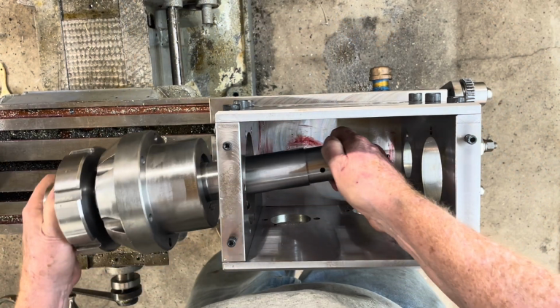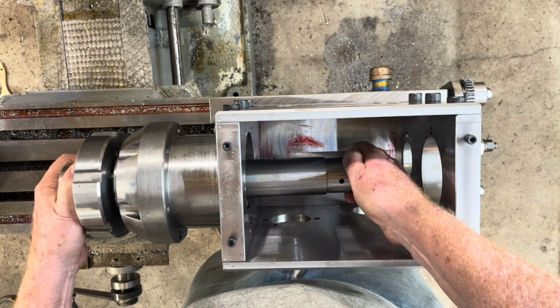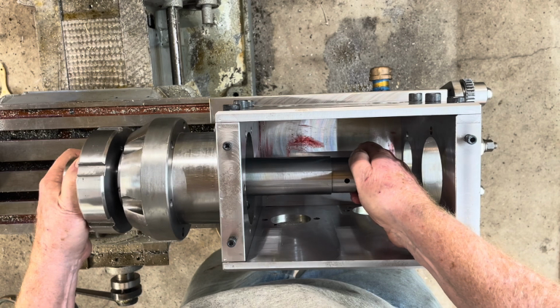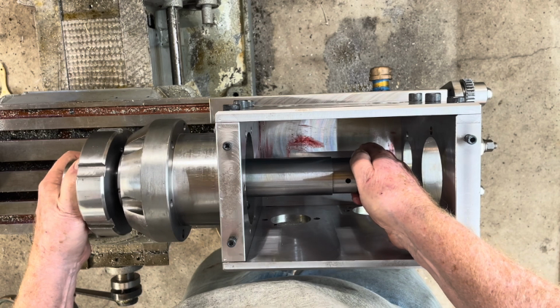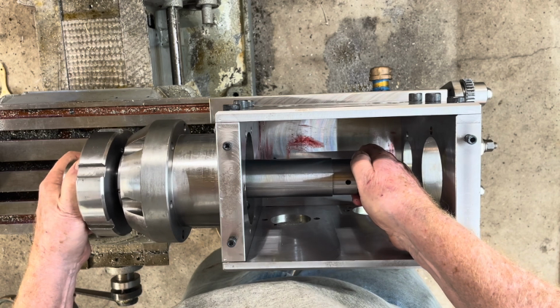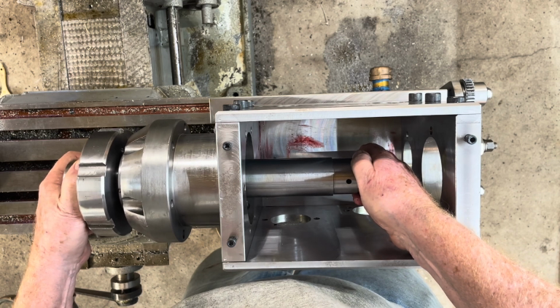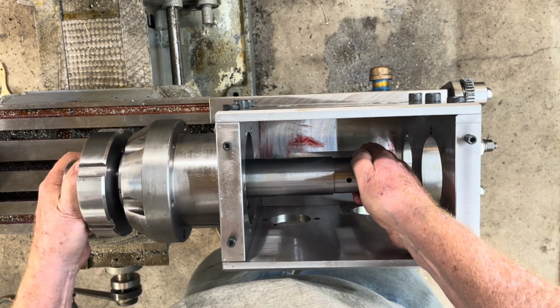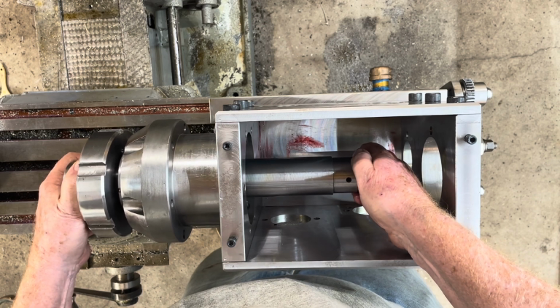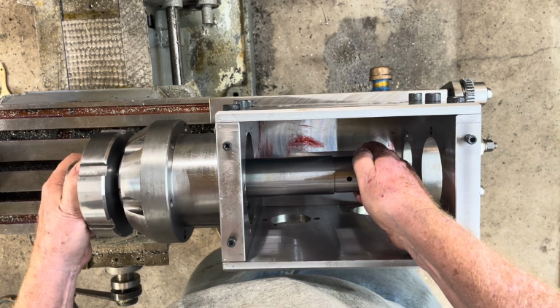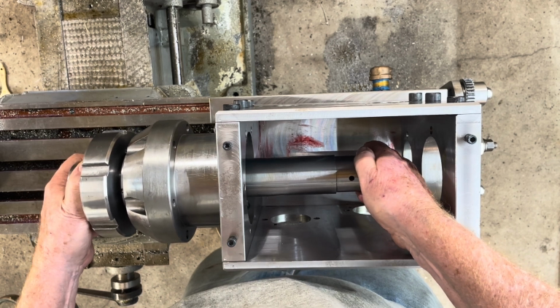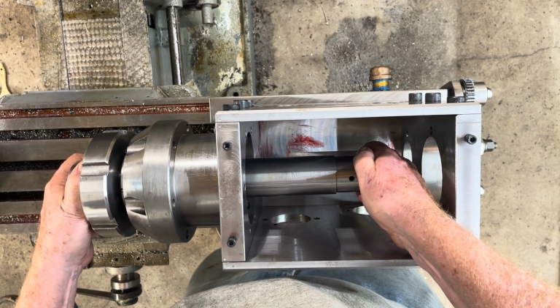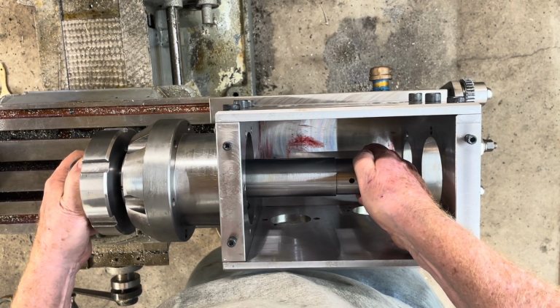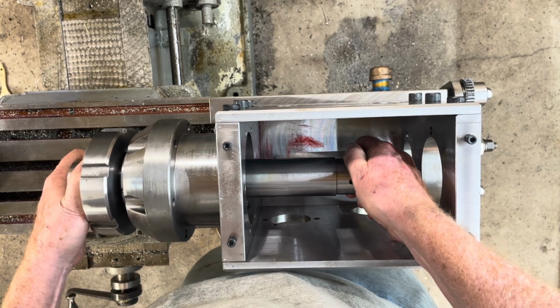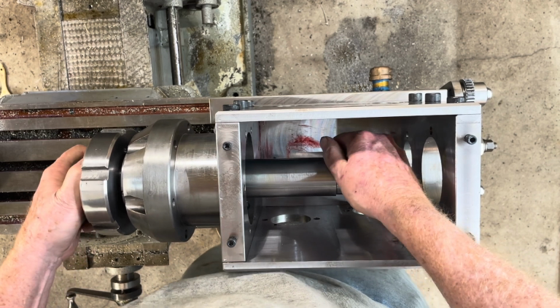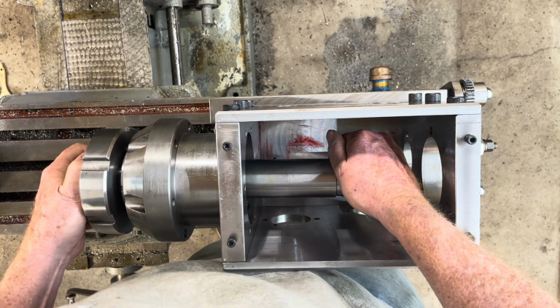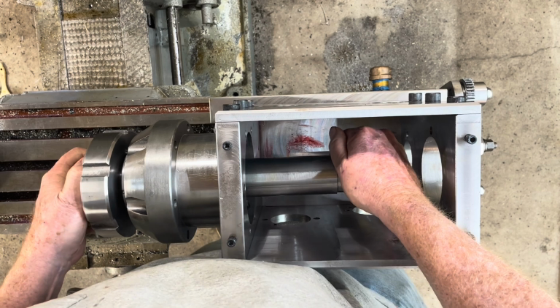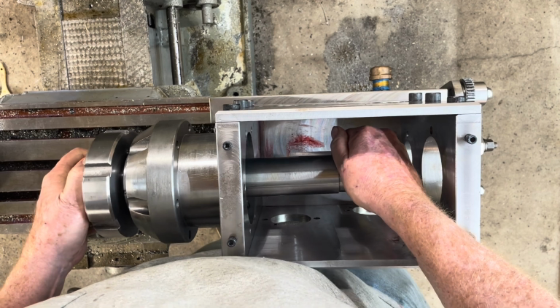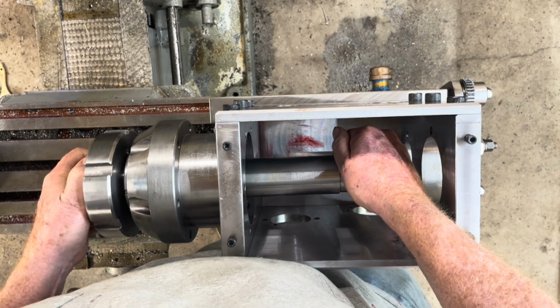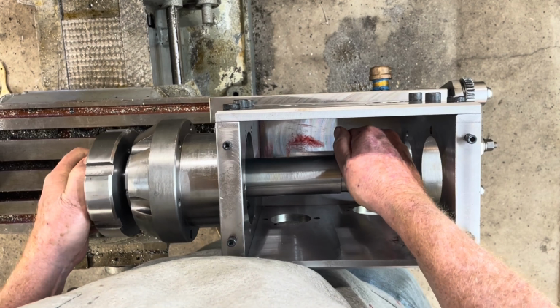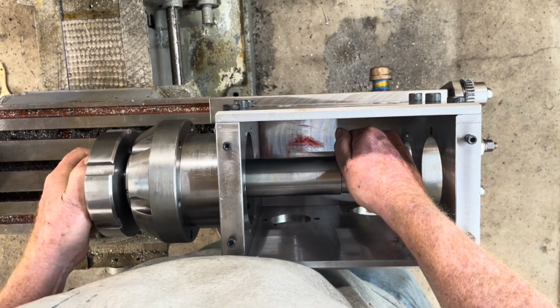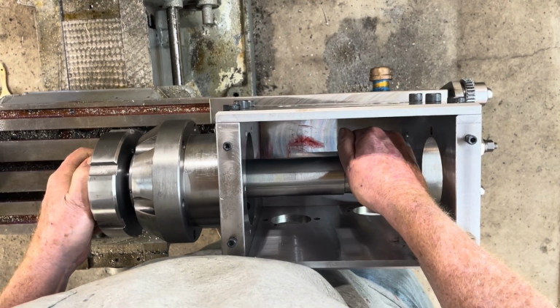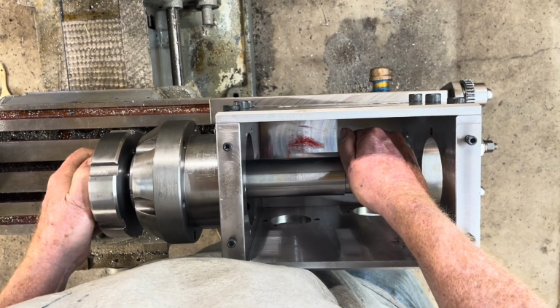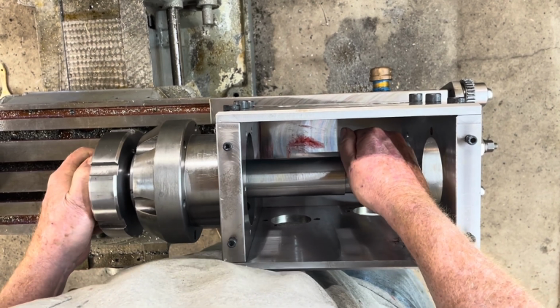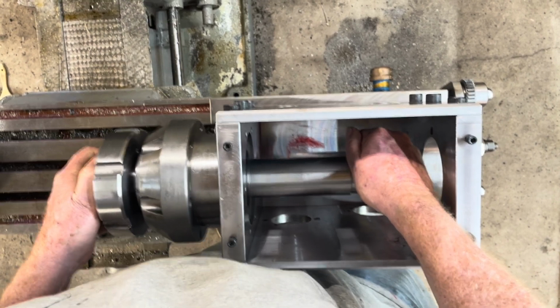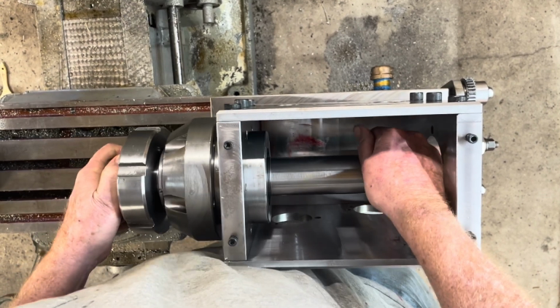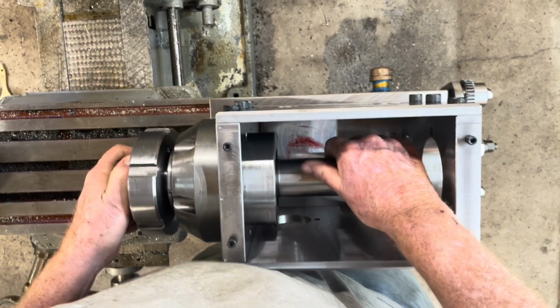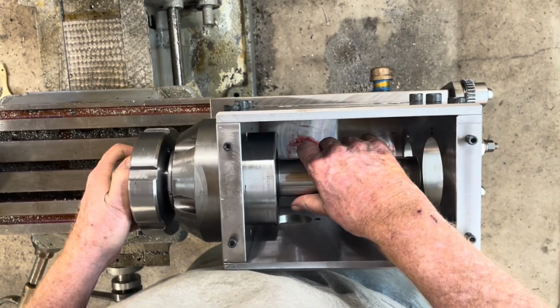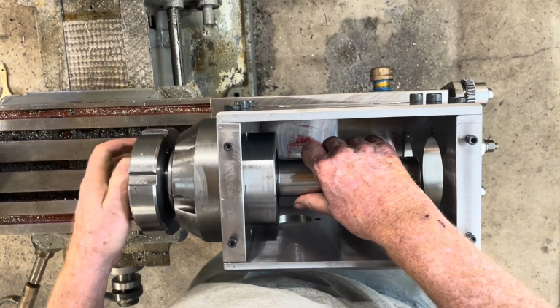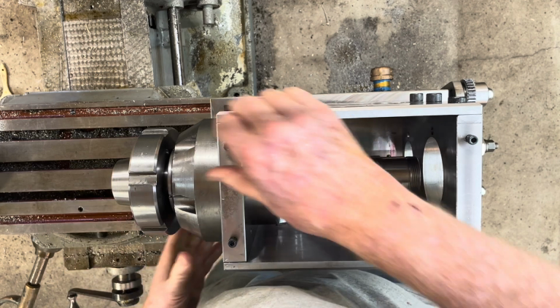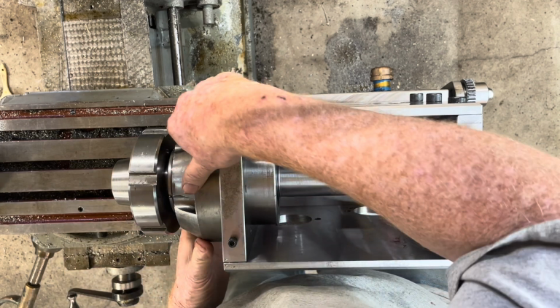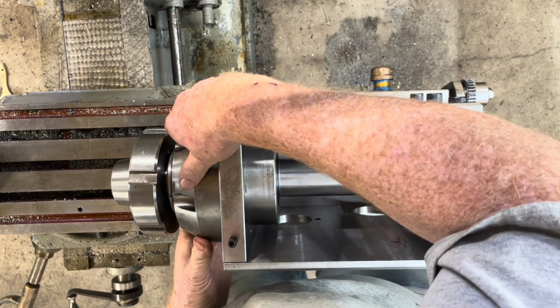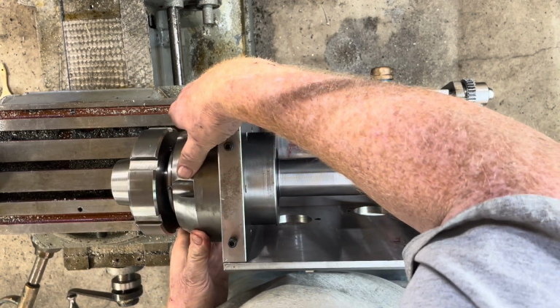If I get this just right it'll slide right in, but that hasn't been happening too much. Oh, I am living right.